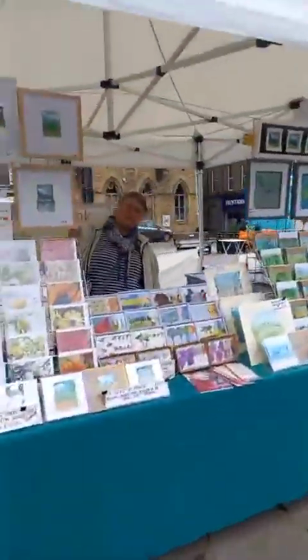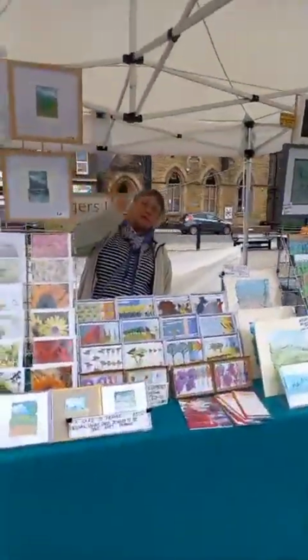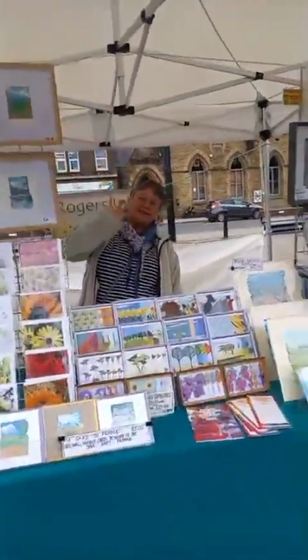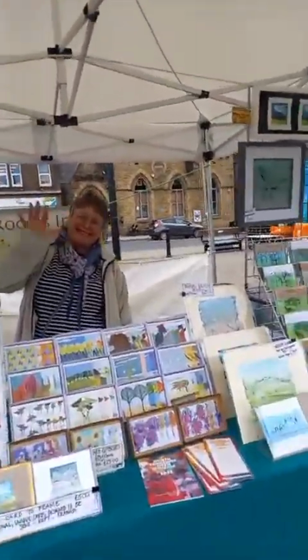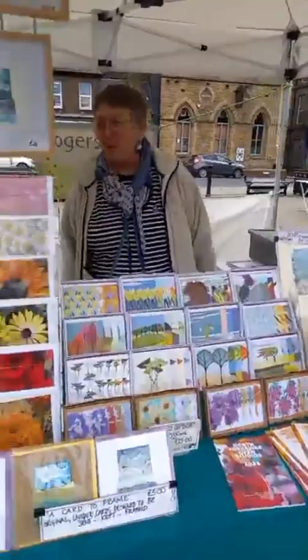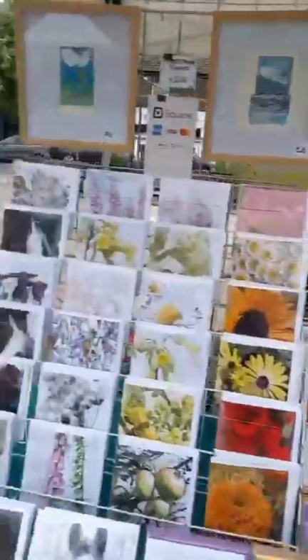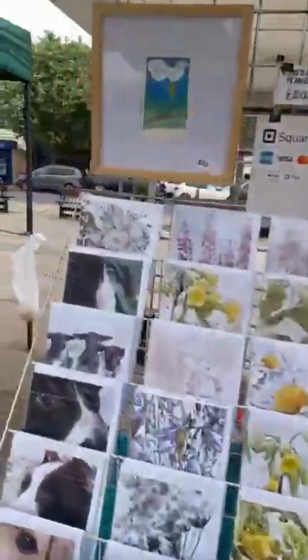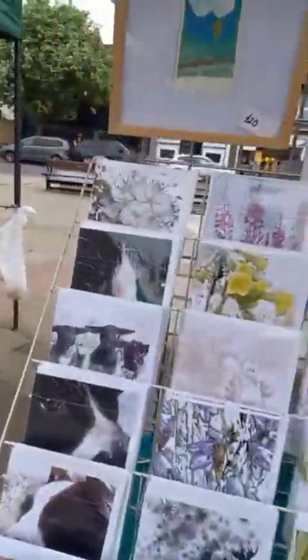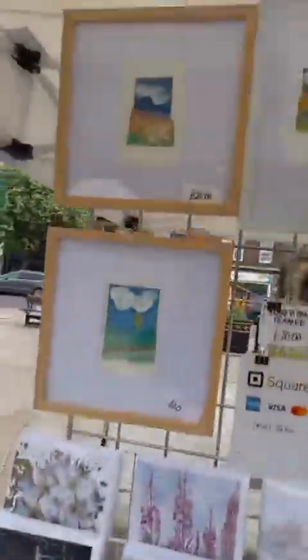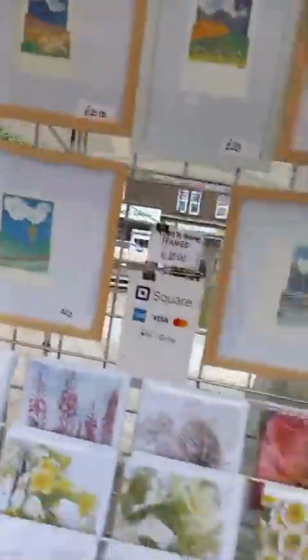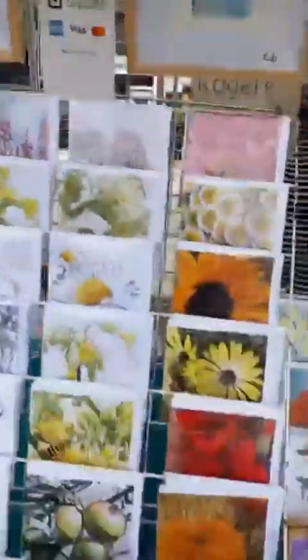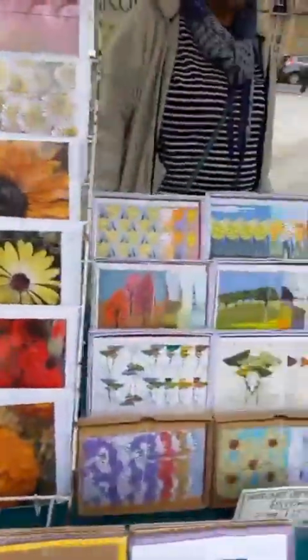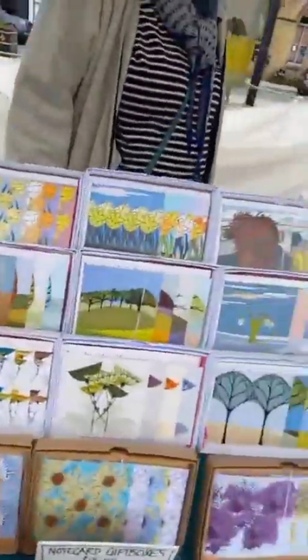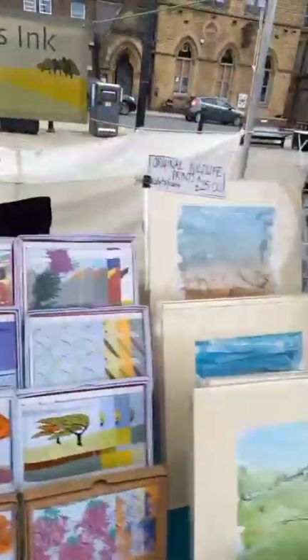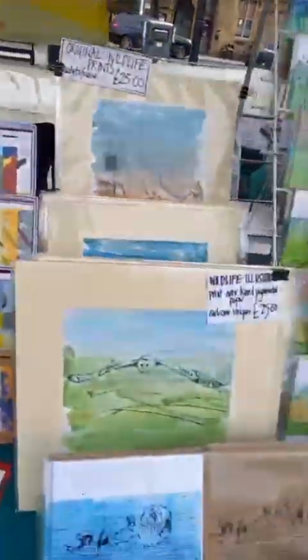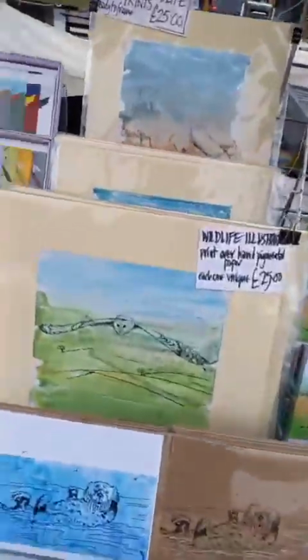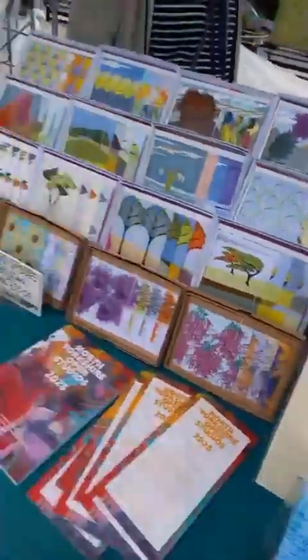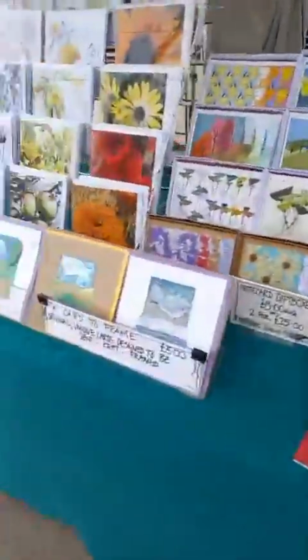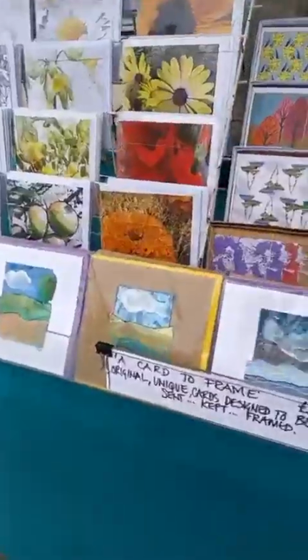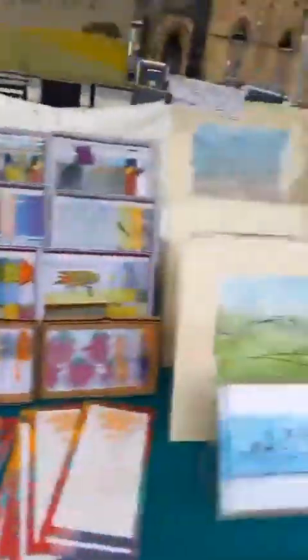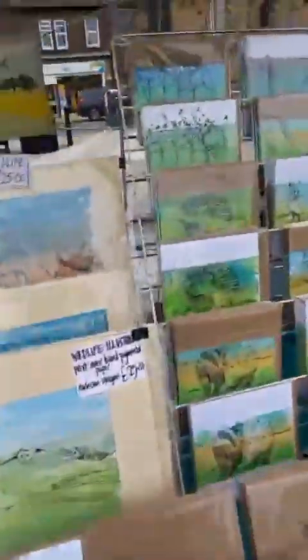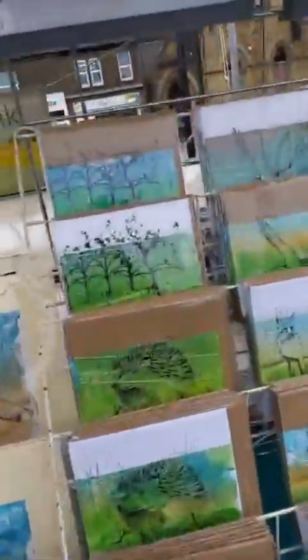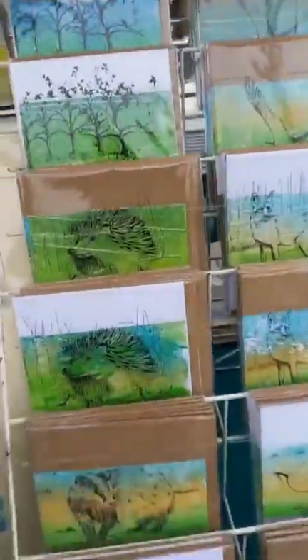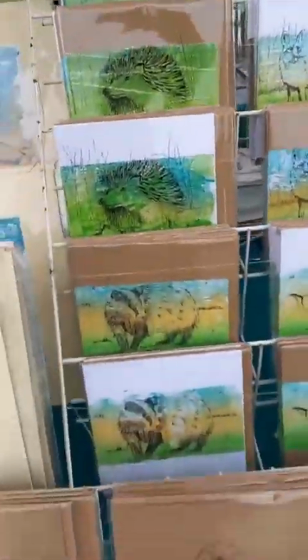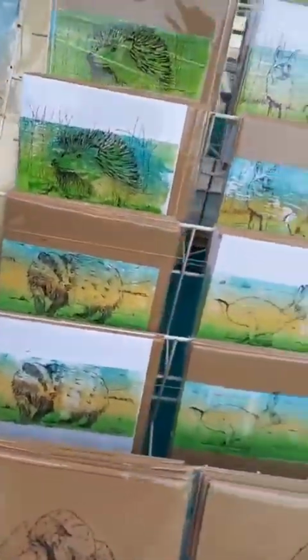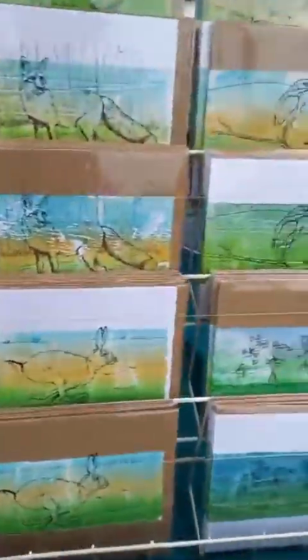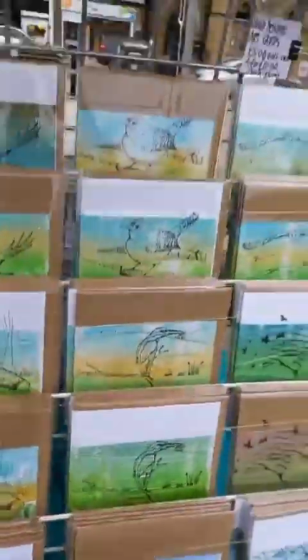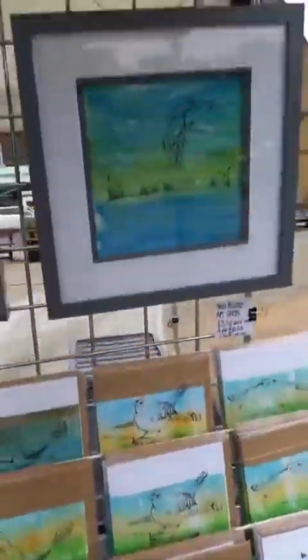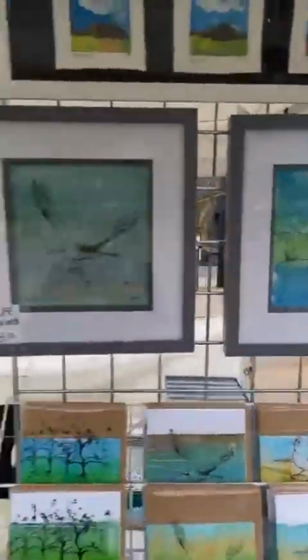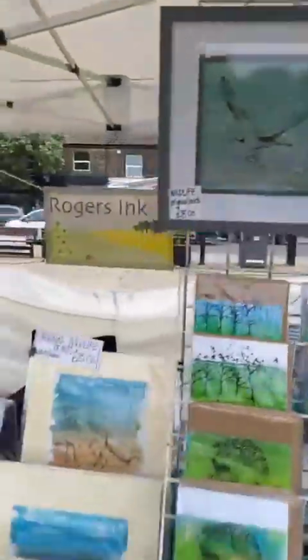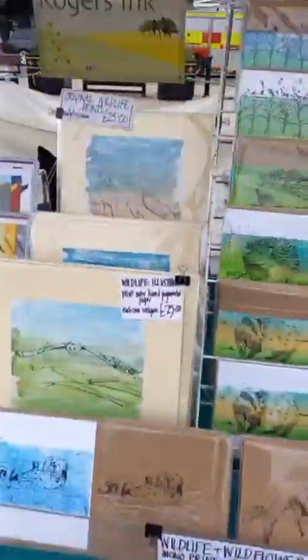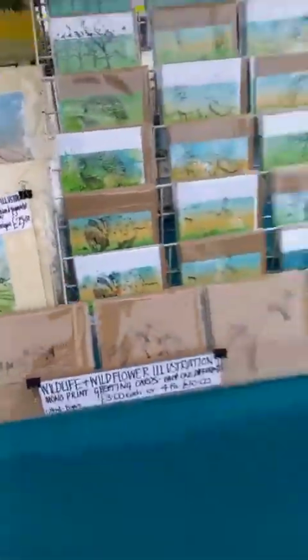Good morning, Rogers Inc.! There we are — a lovely selection of cards. We've got original art, we've got note cards, we've got cards to frame. We've got beautiful wildlife and wild animal cards here, absolutely fantastic. Come down and come and see Carolyn.